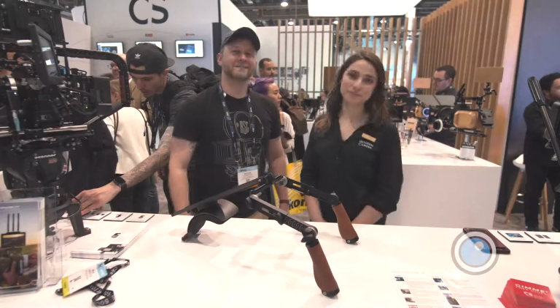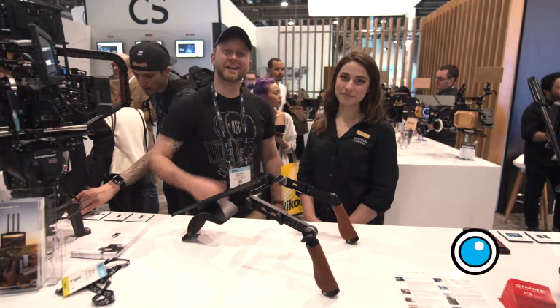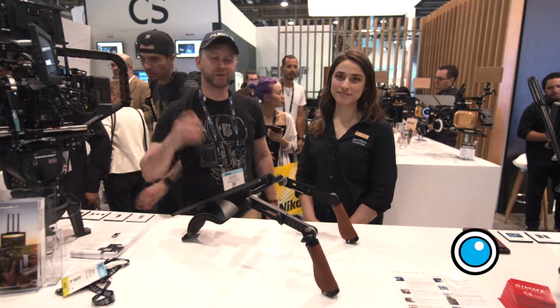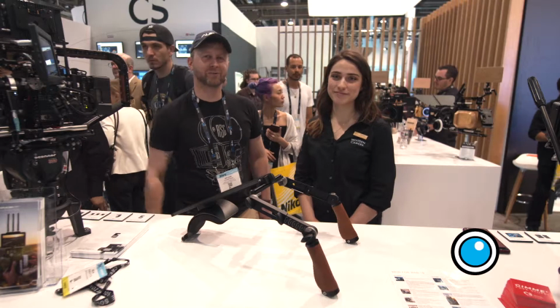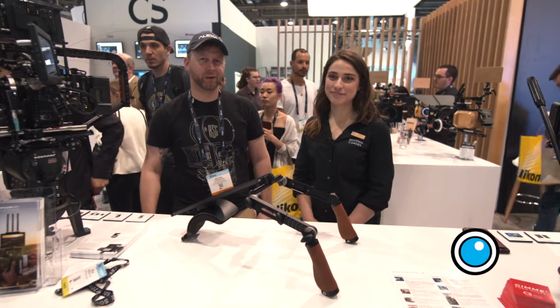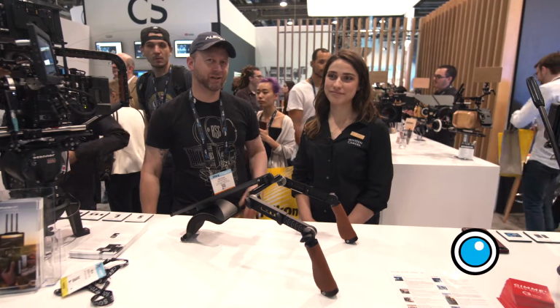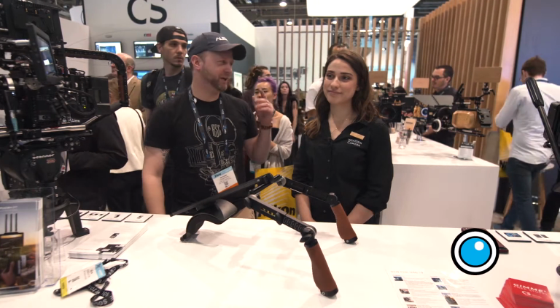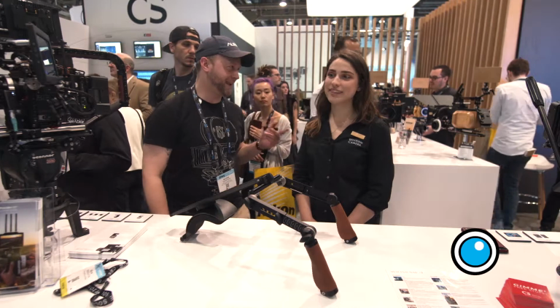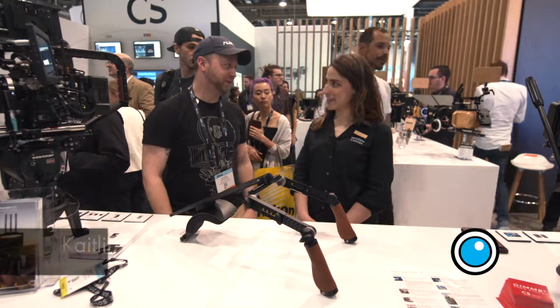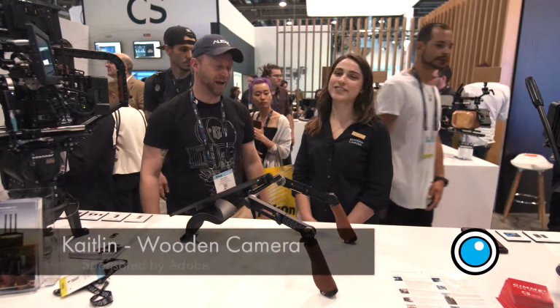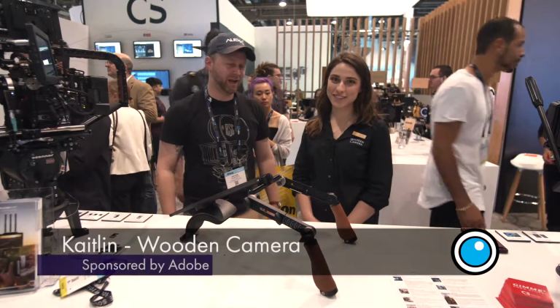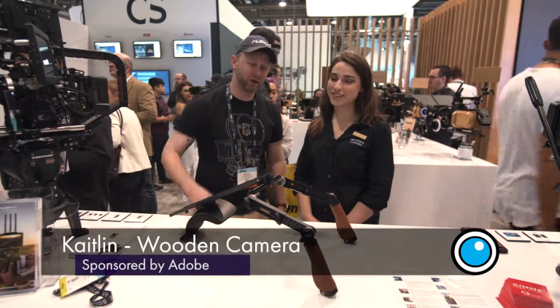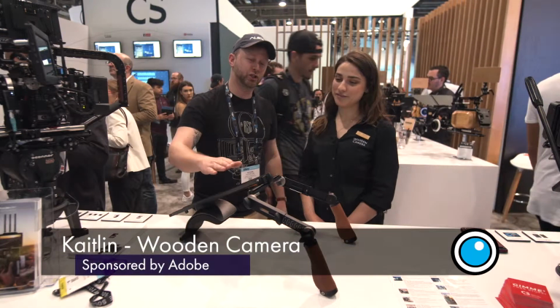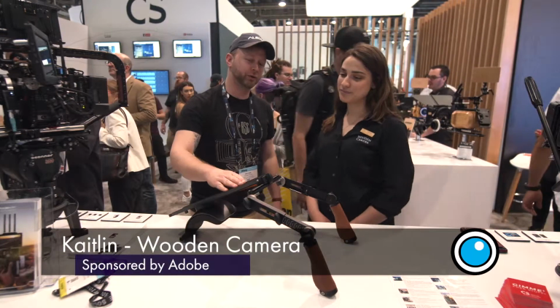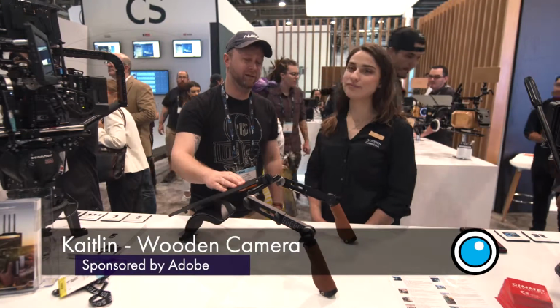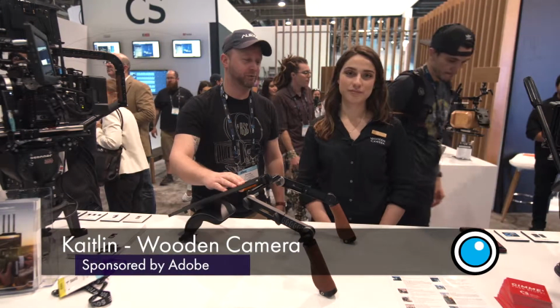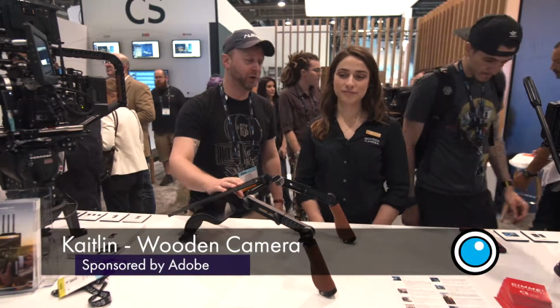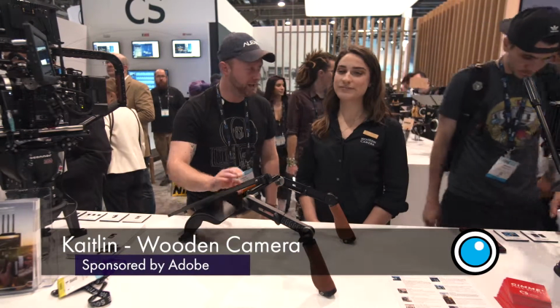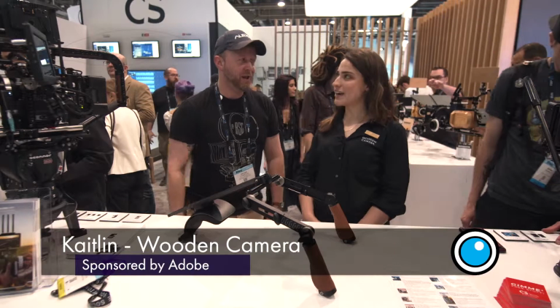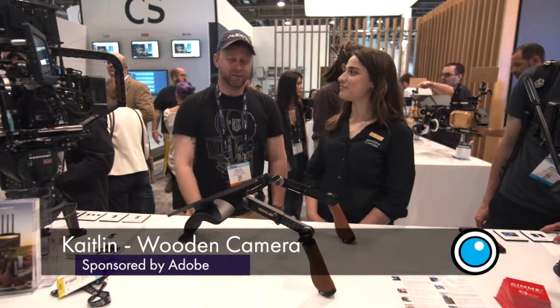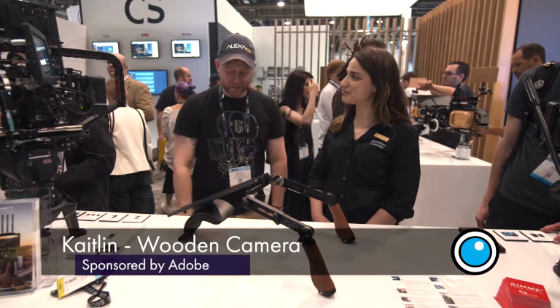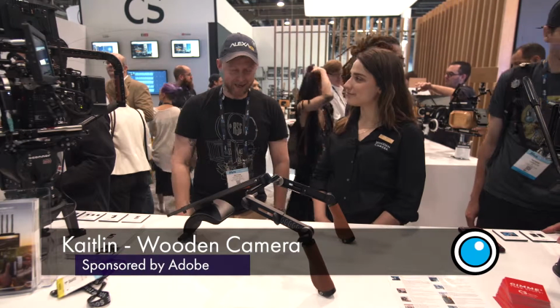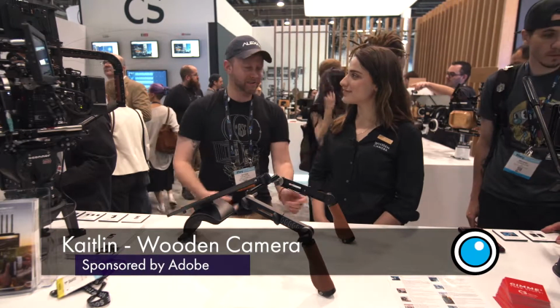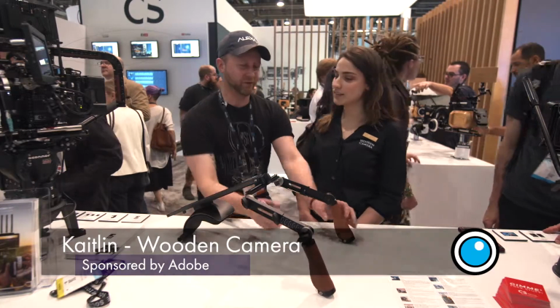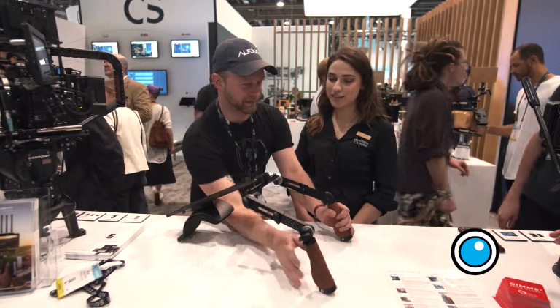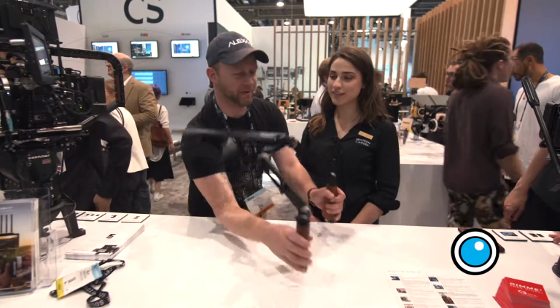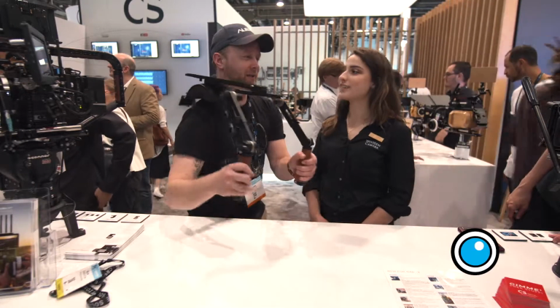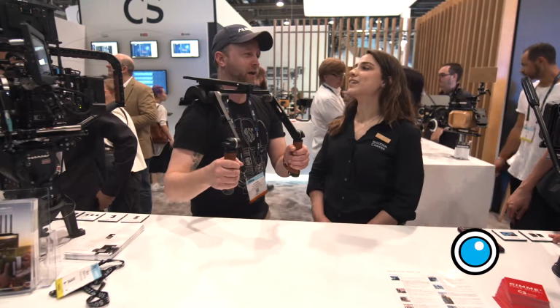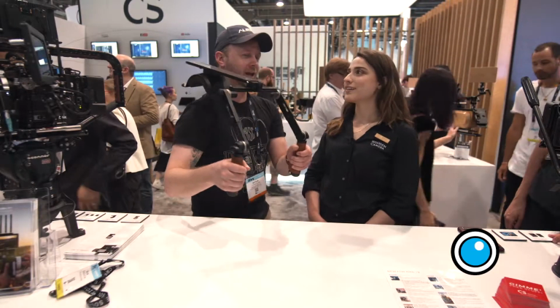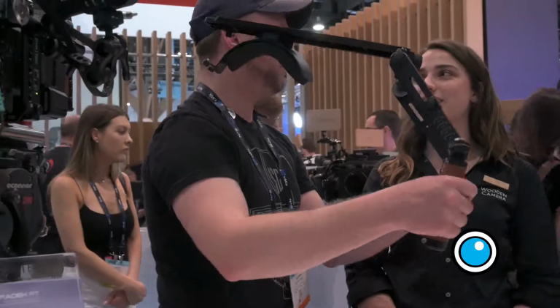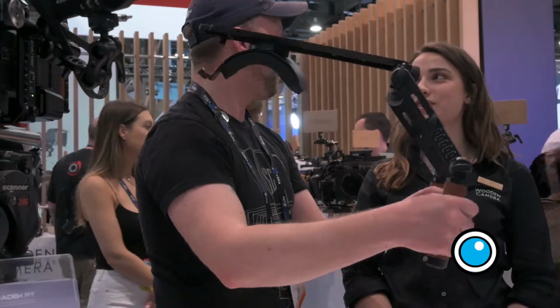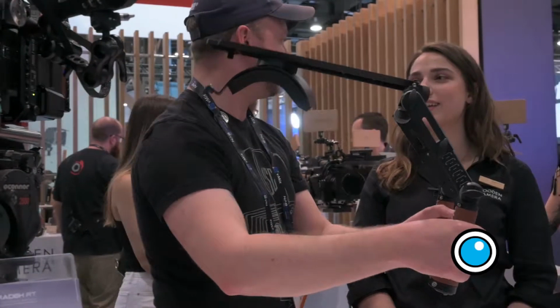This is Nathan Thompson with the Pro Video Coalition. I'm joined here by Caitlin from Wooden Camera and we are looking at the Shoulder Rig V3 Pro. The first thing out of the box, when I first picked it up, it's almost weightless.